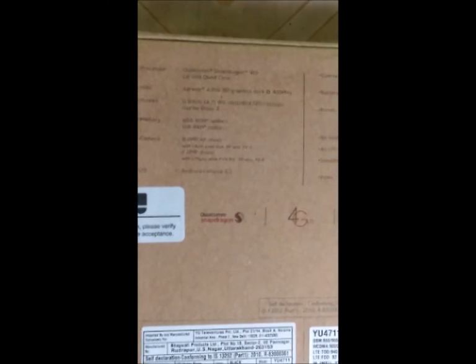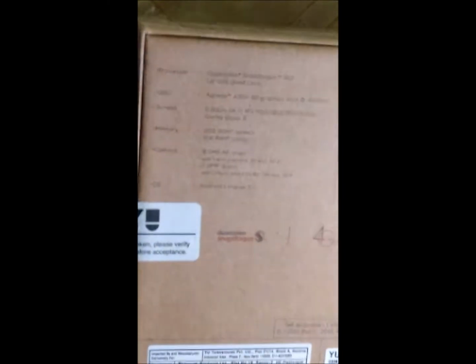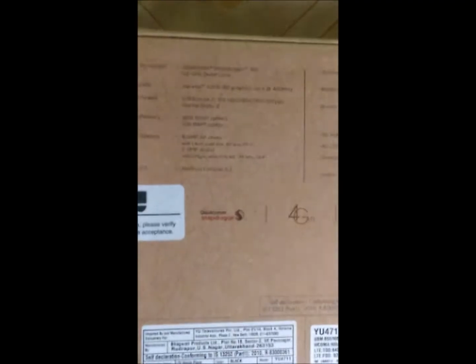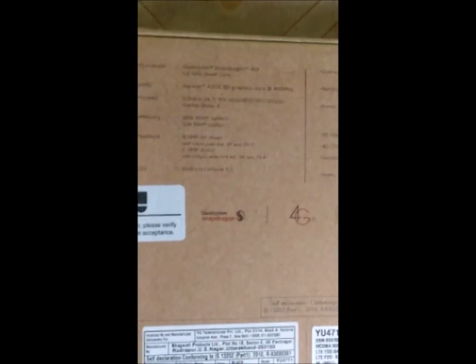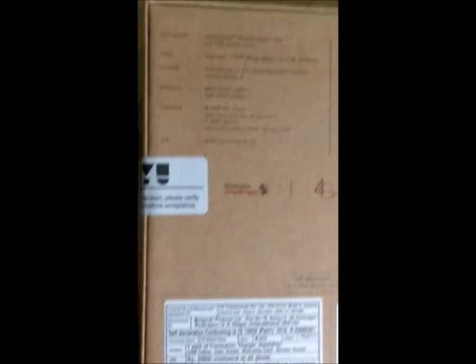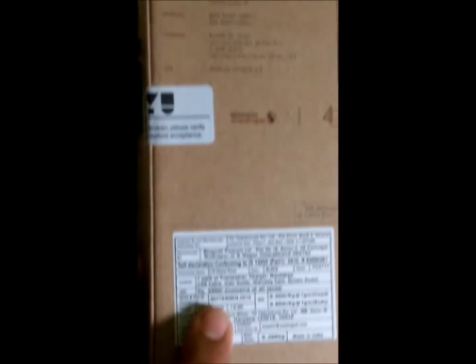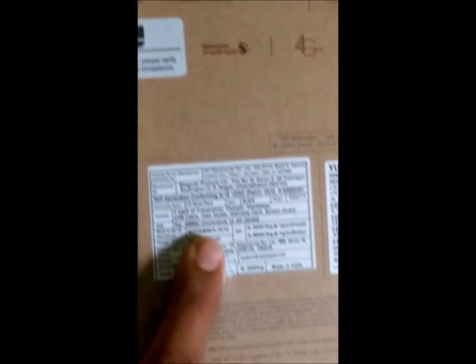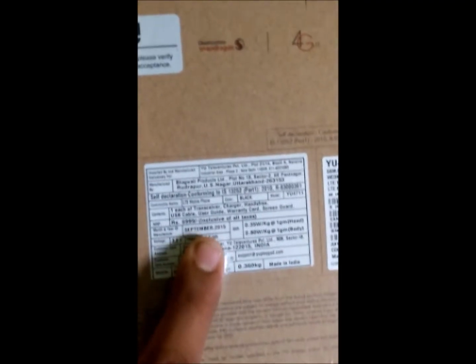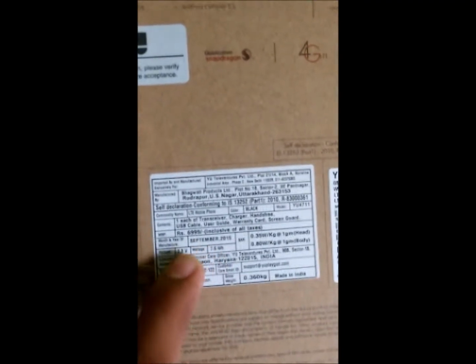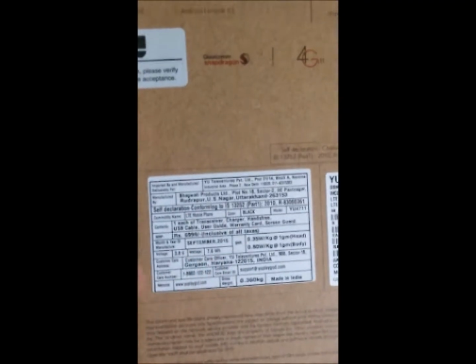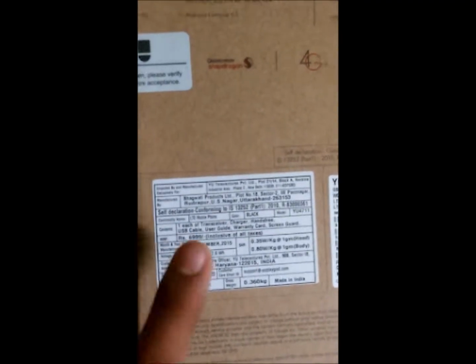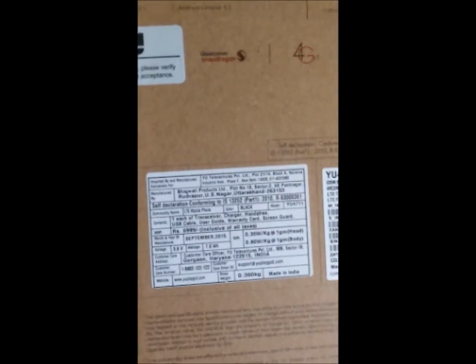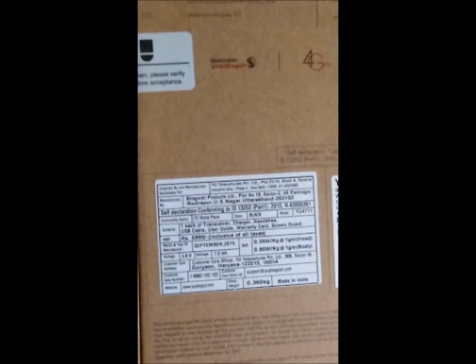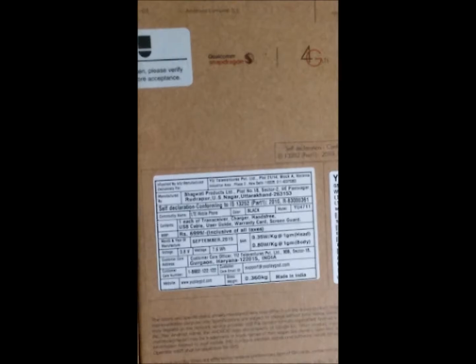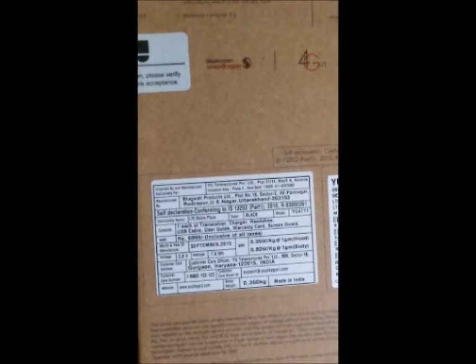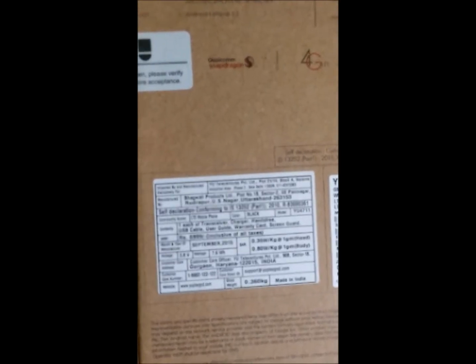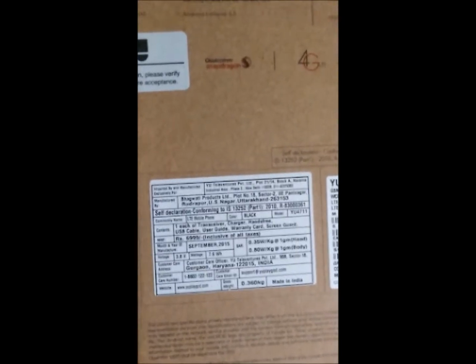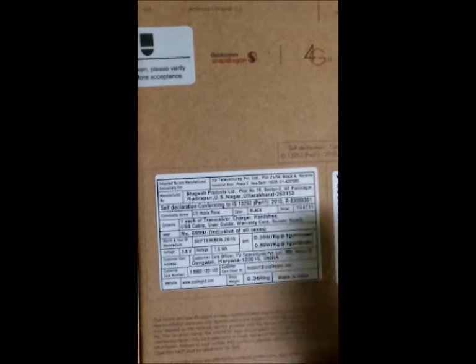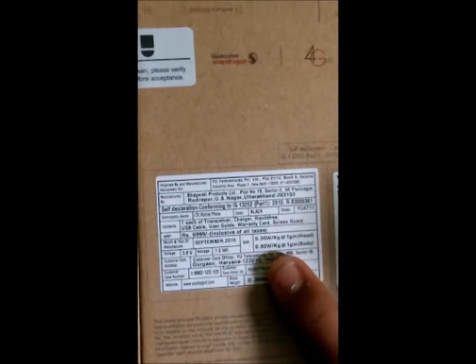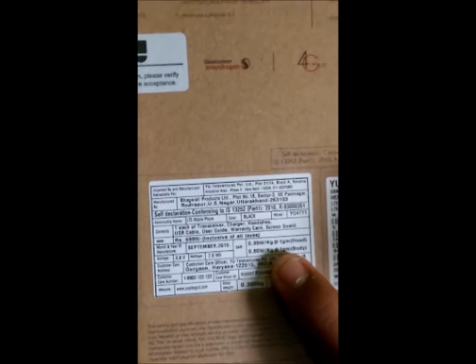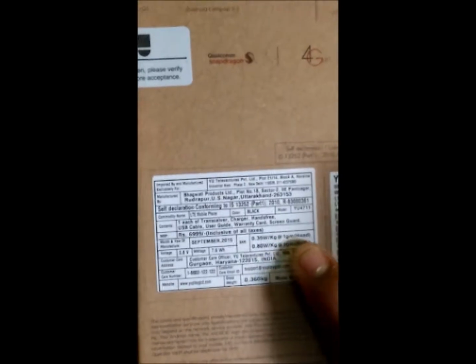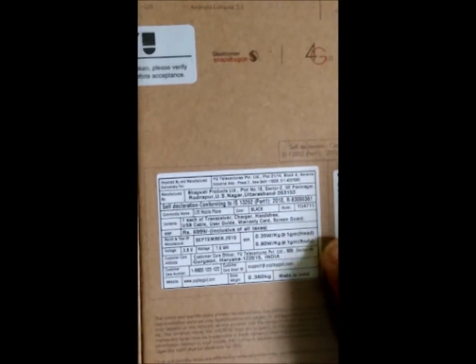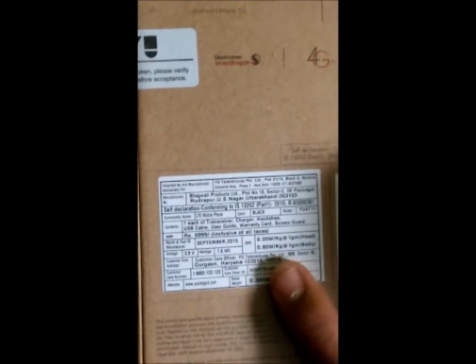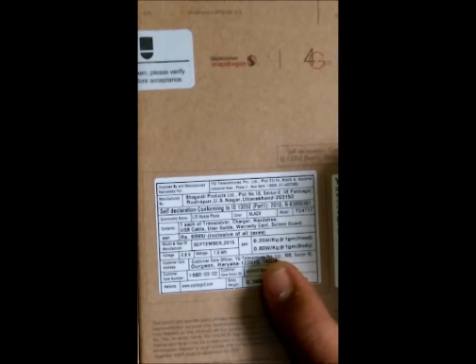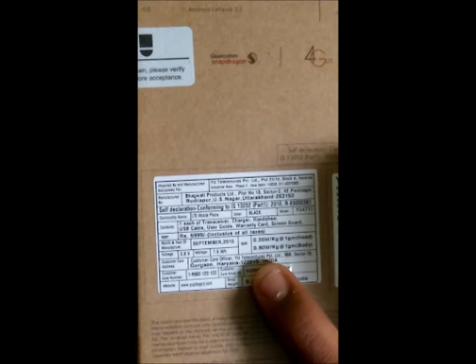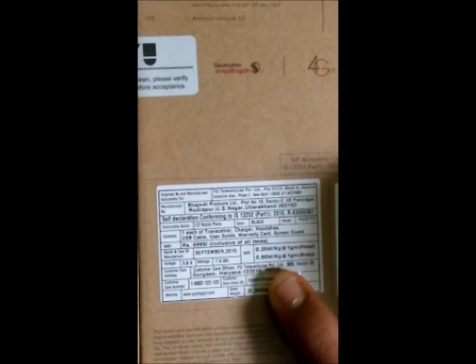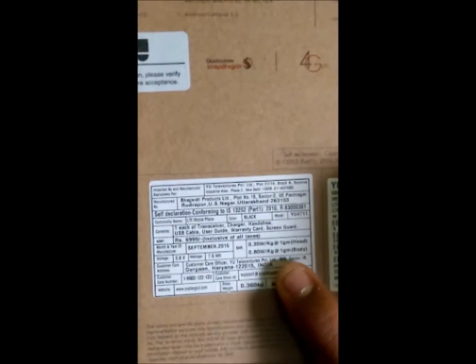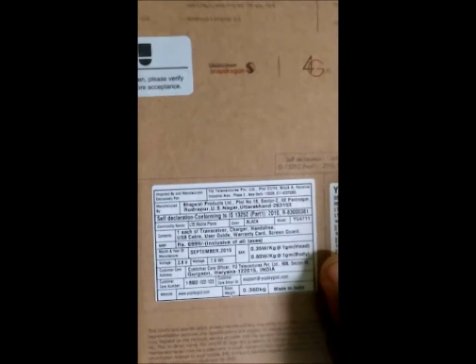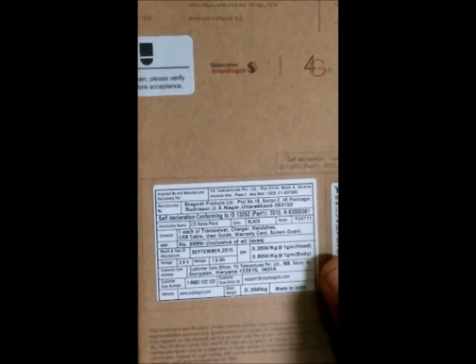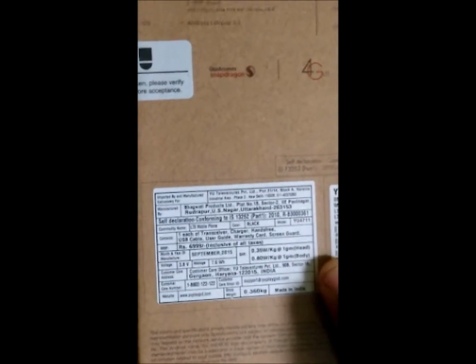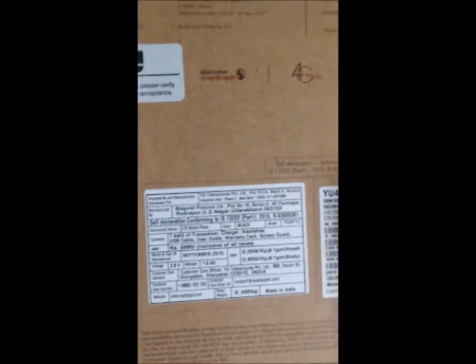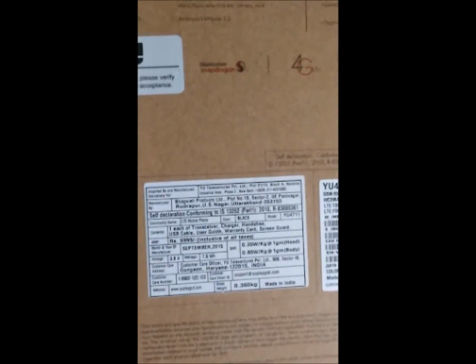It's priced at 6999 but available for 4999 on Snapdeal. The SAR ratings are 0.35 Watt per kg at 1g for head and 0.80 Watt per kg at 1g for body.